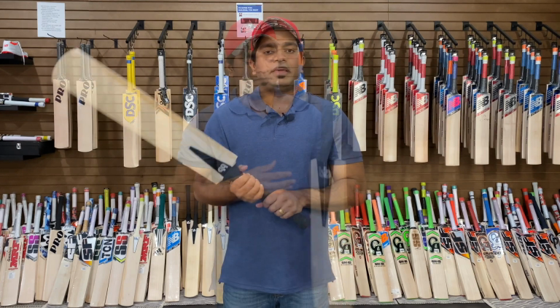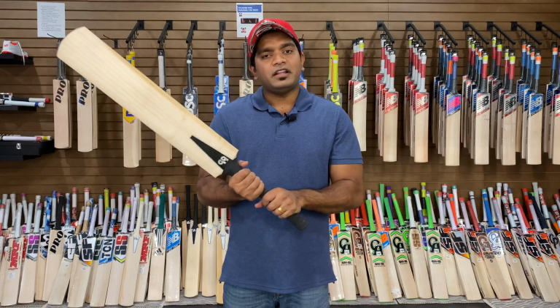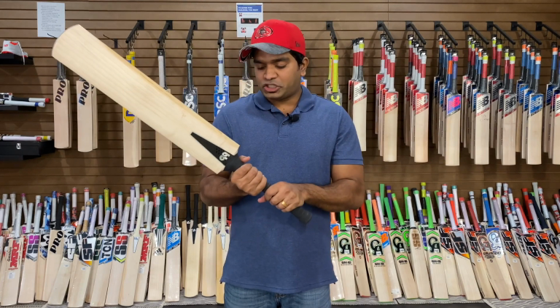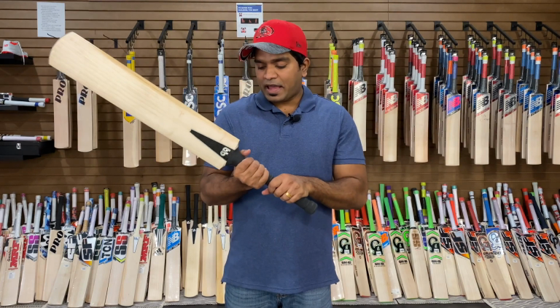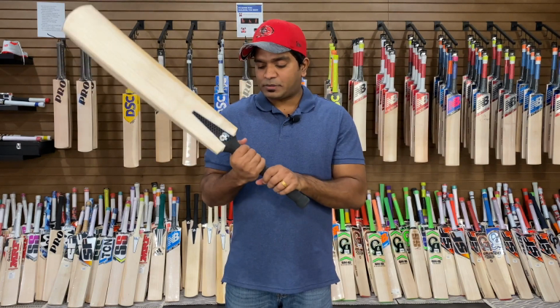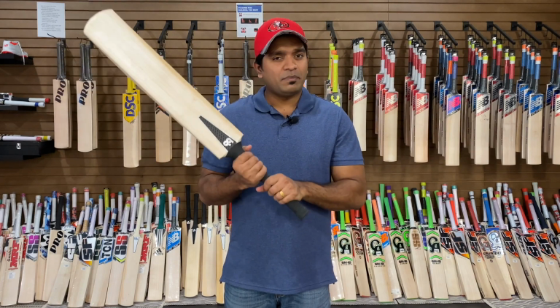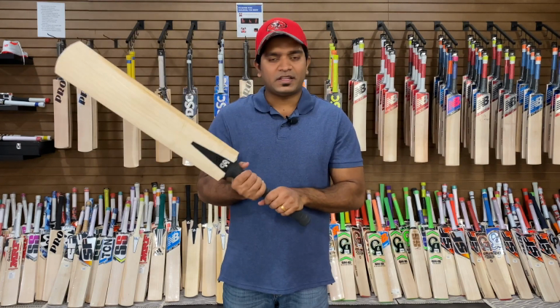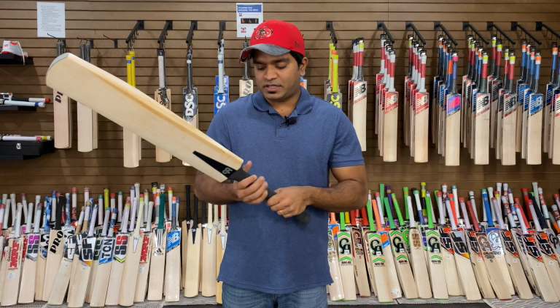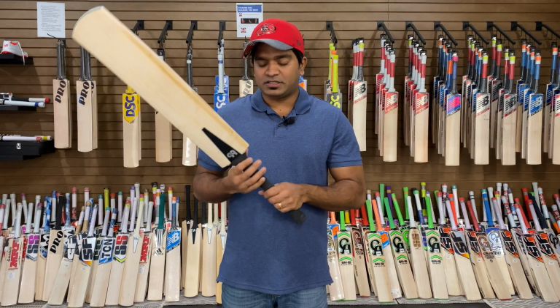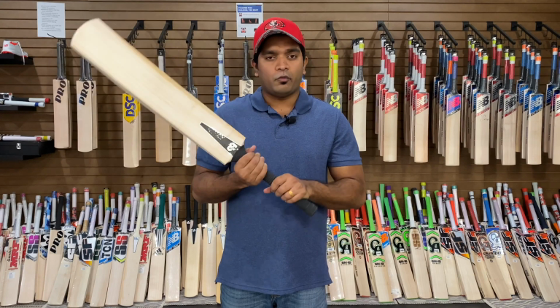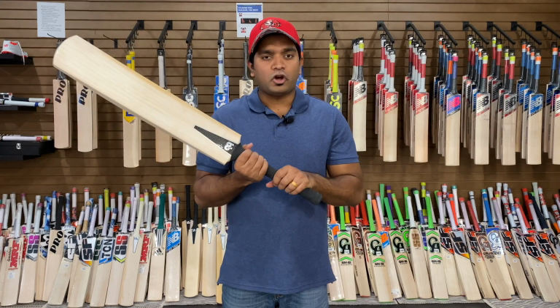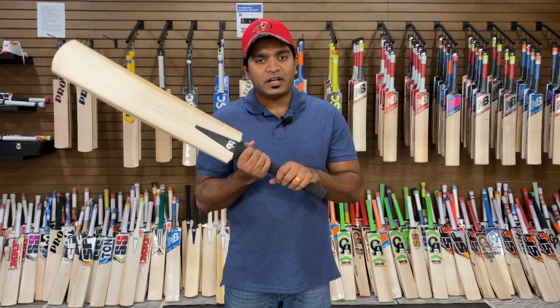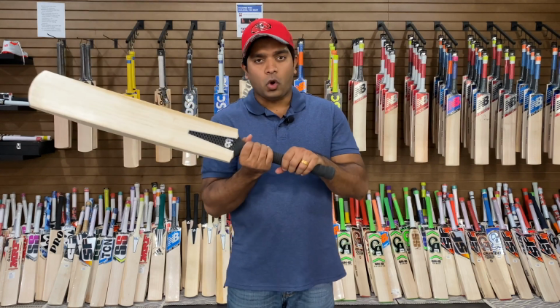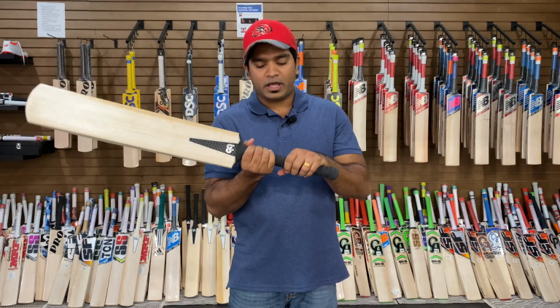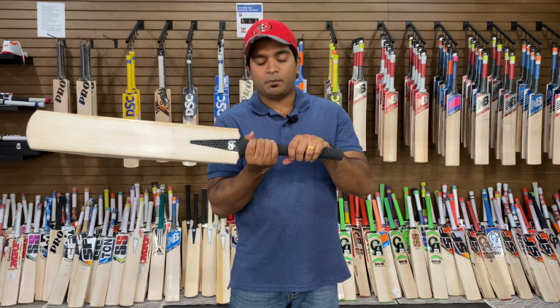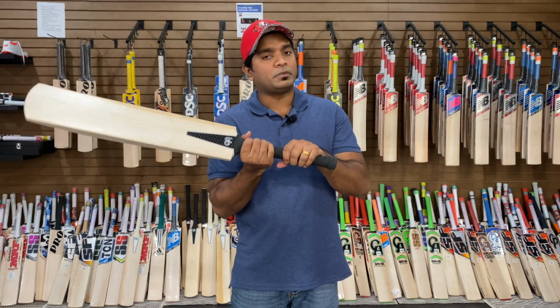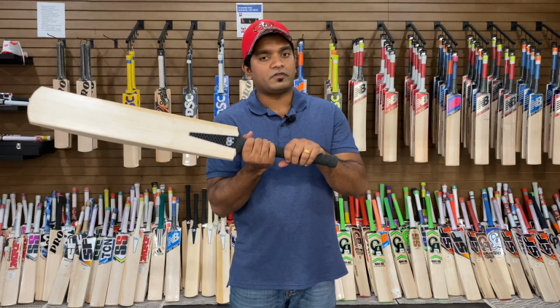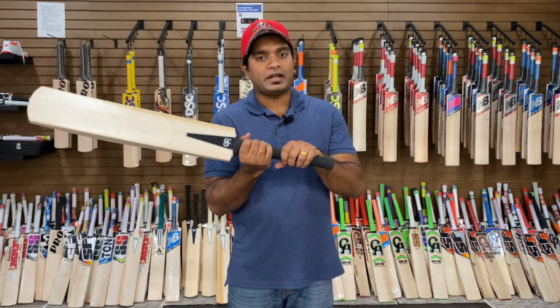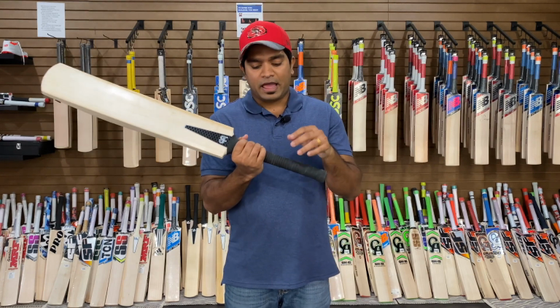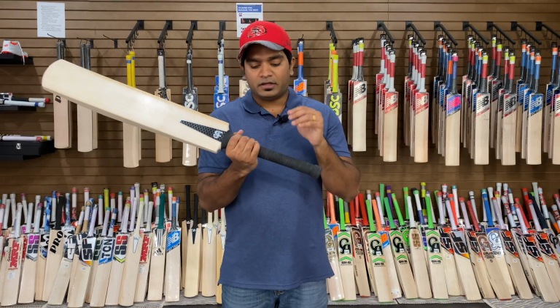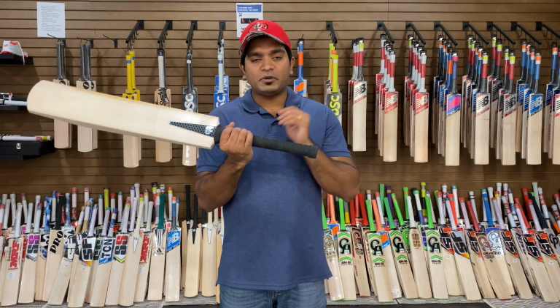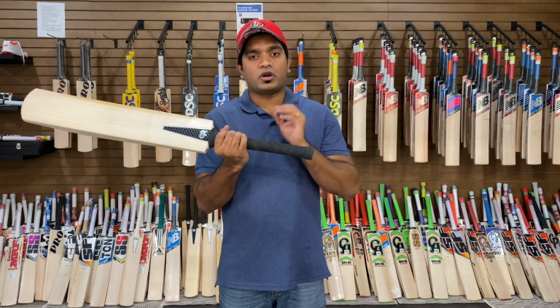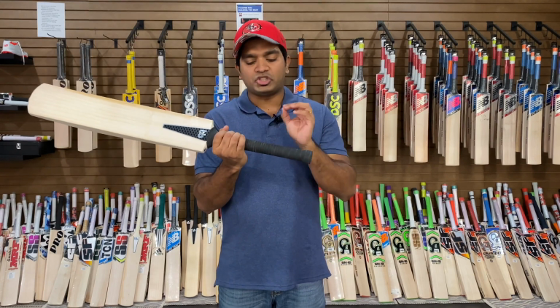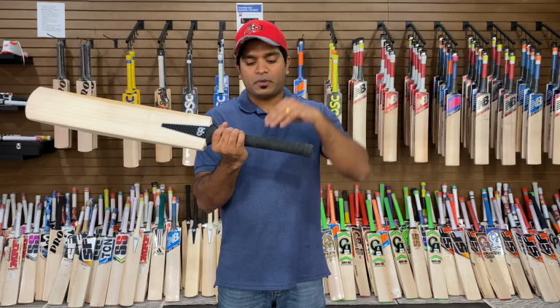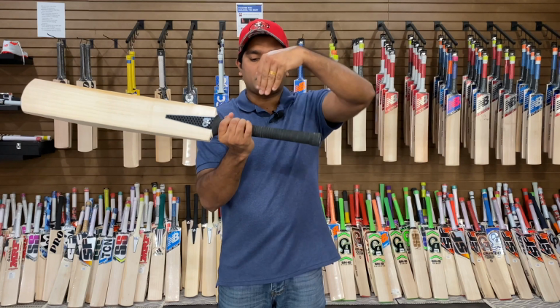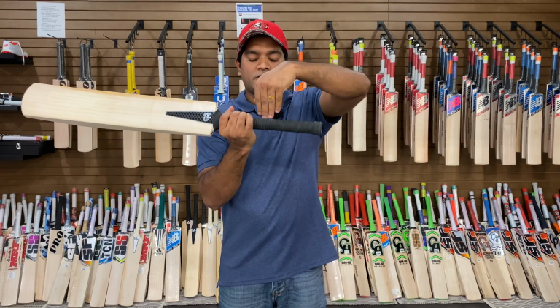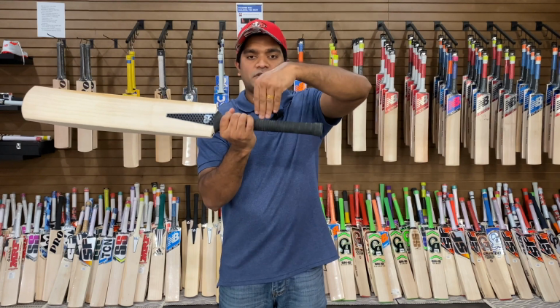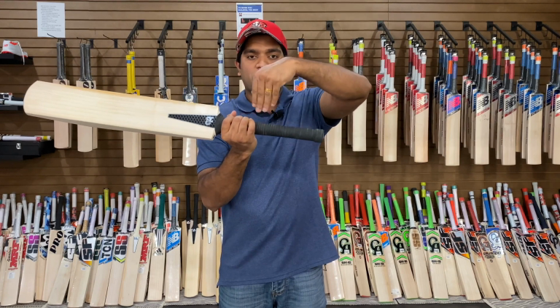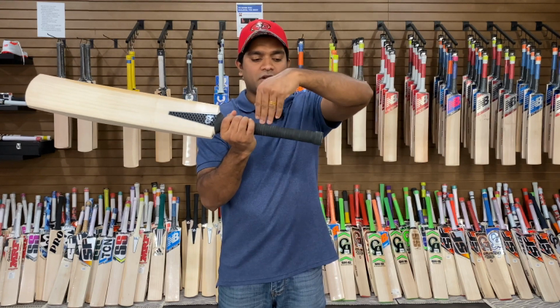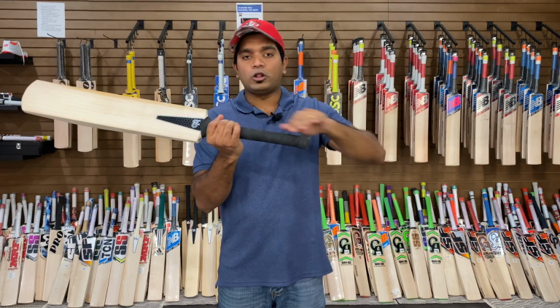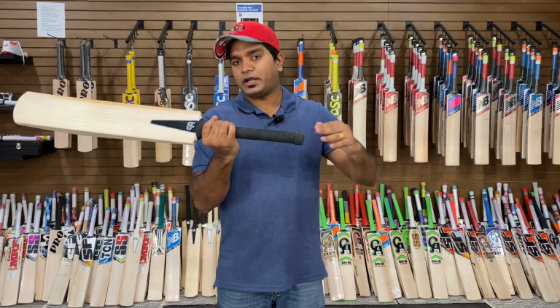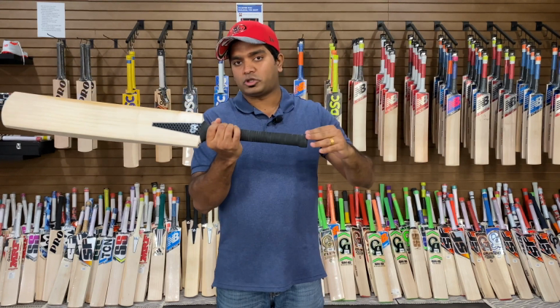The handle has medium thickness. It's predominantly oval at the bottom part of the bat and tapers to a round shape from the mid-point all the way to the top.